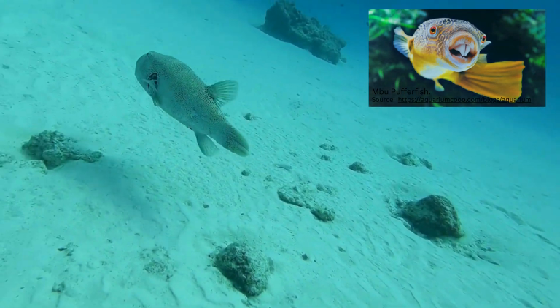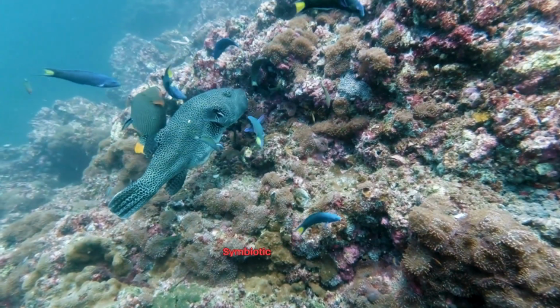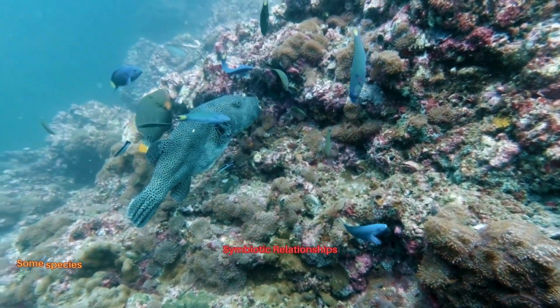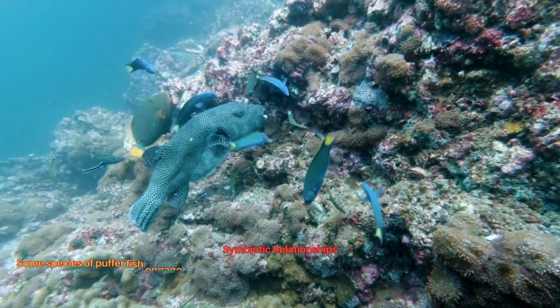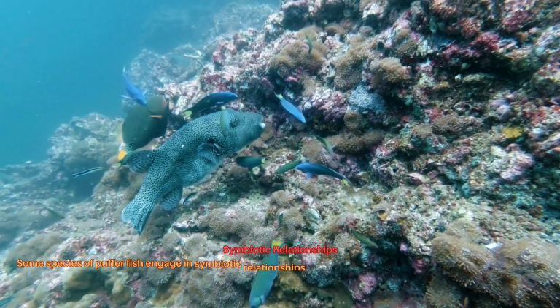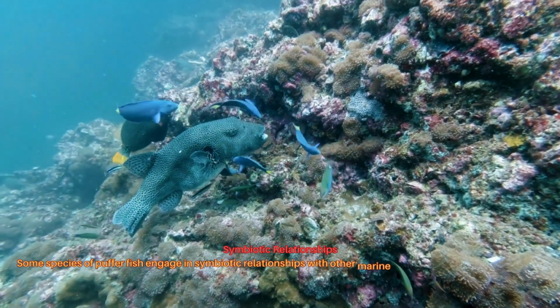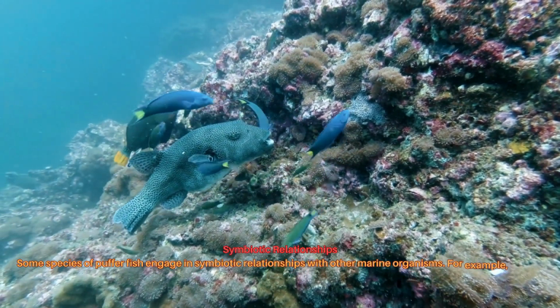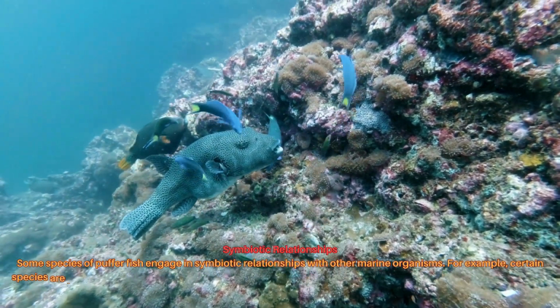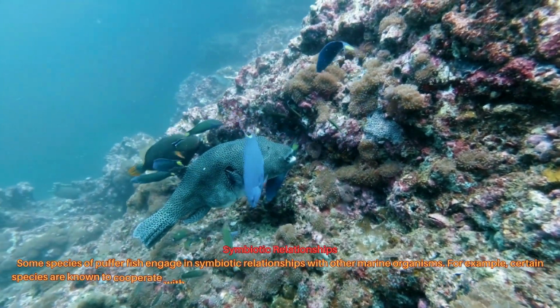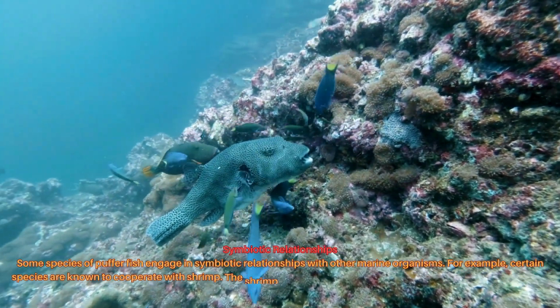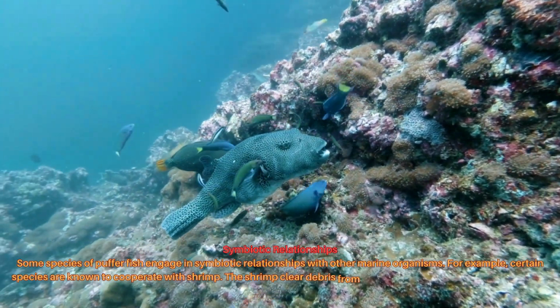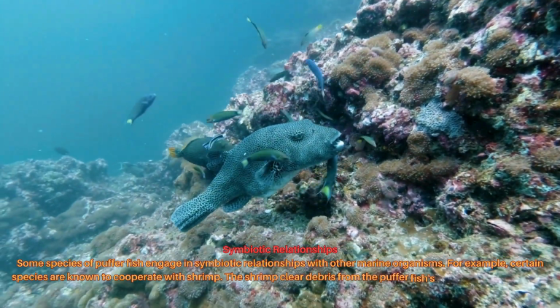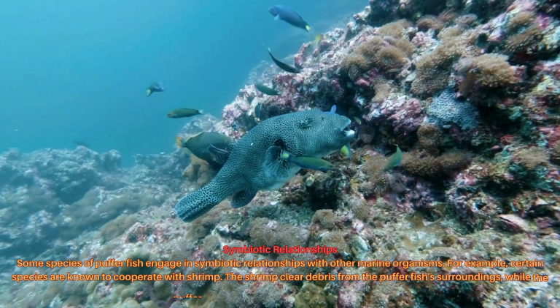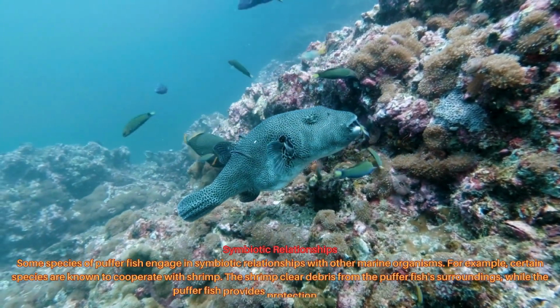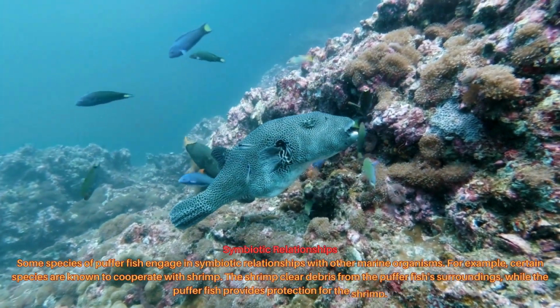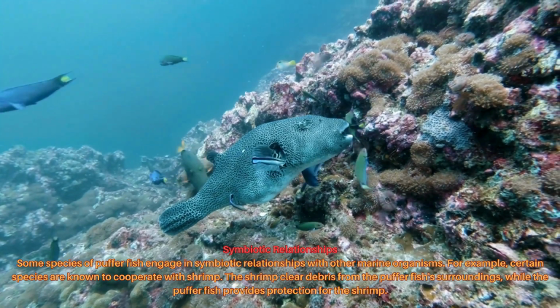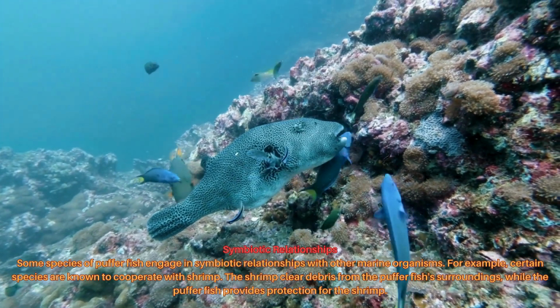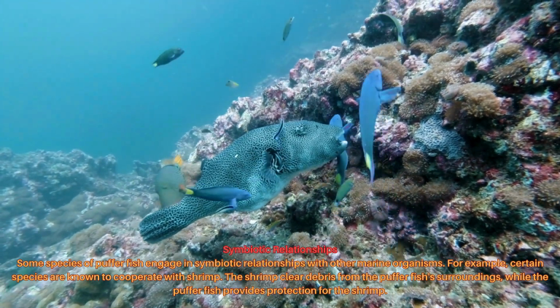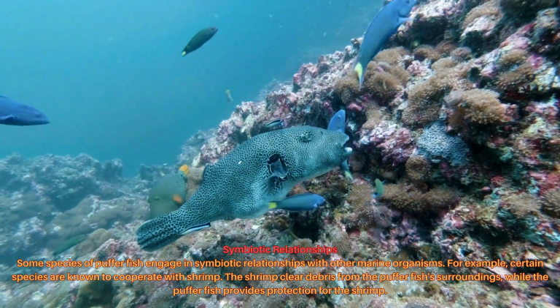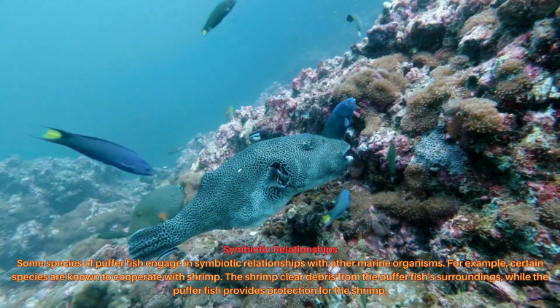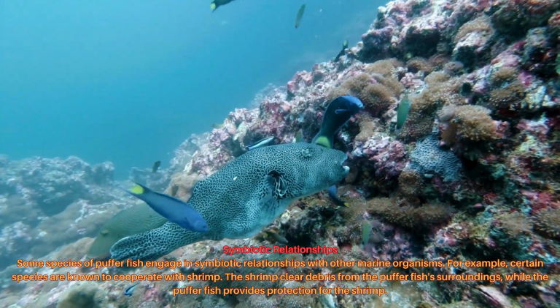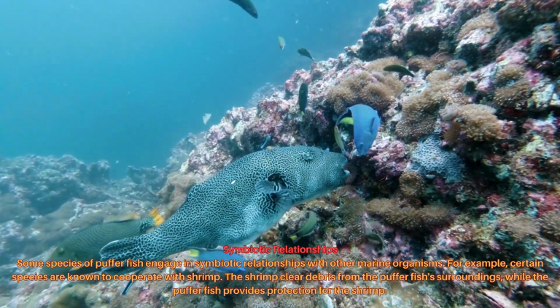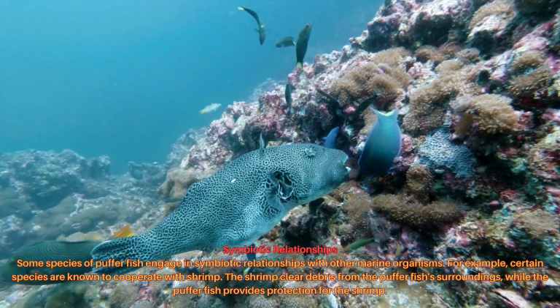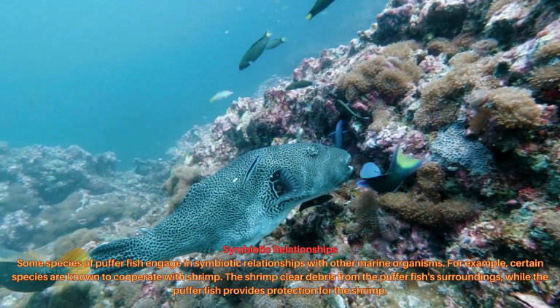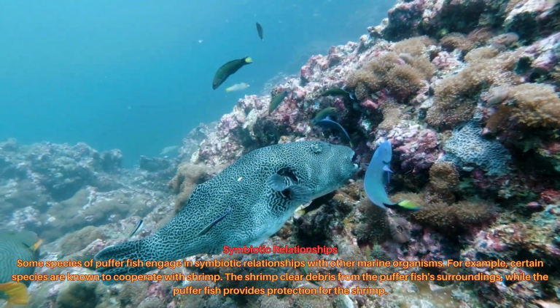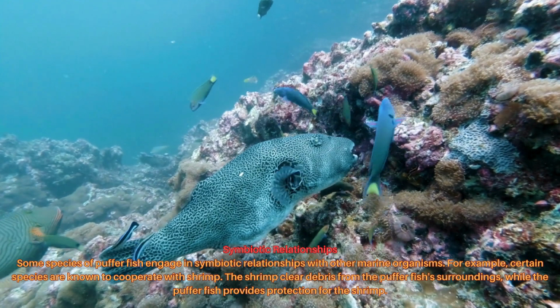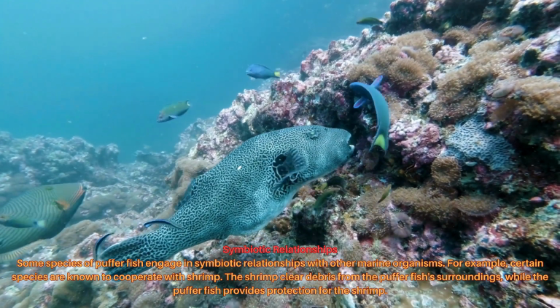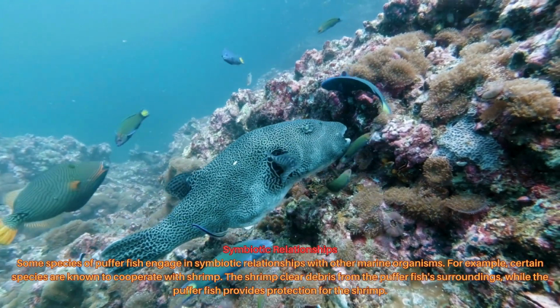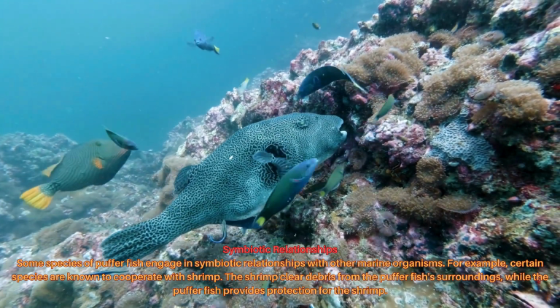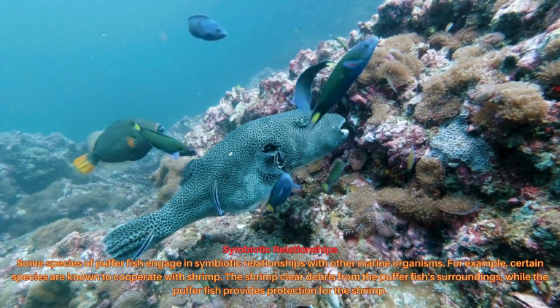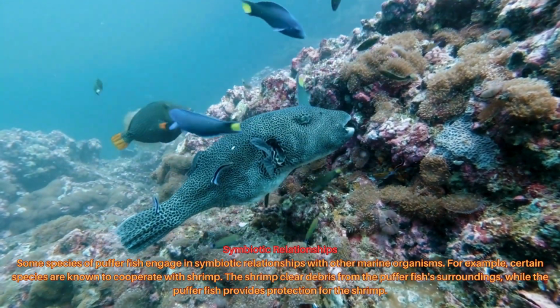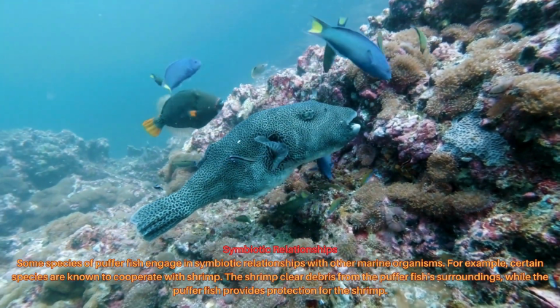Some species of pufferfish engage in symbiotic relationships with other marine organisms. For example, certain species are known to cooperate with shrimp — the shrimp clear debris from the pufferfish's surroundings, while the pufferfish provides protection for the shrimp.